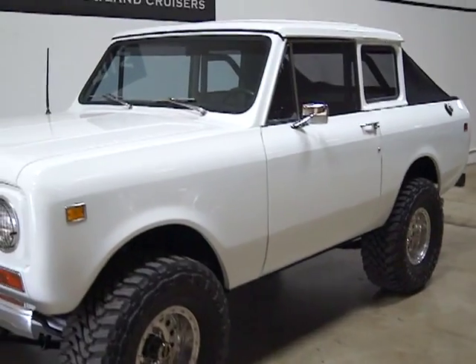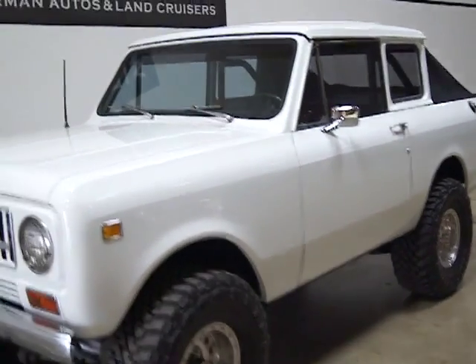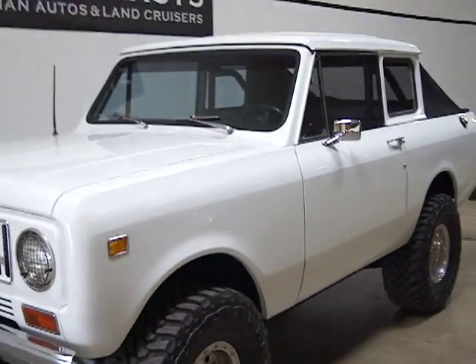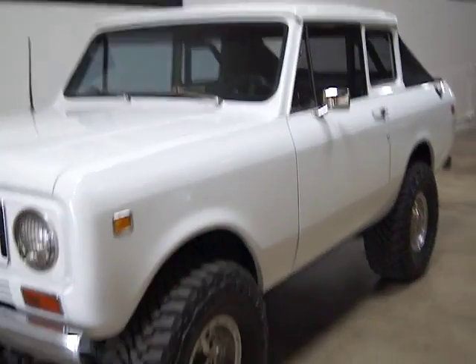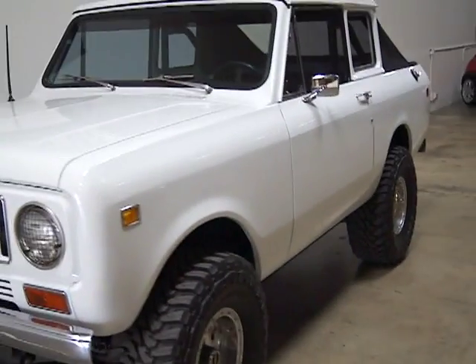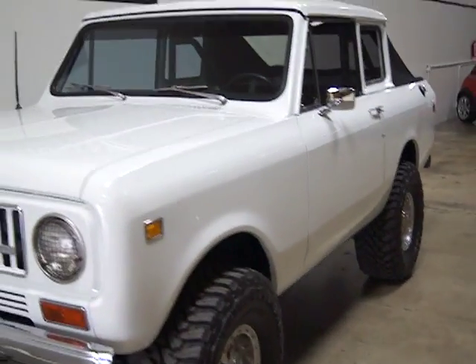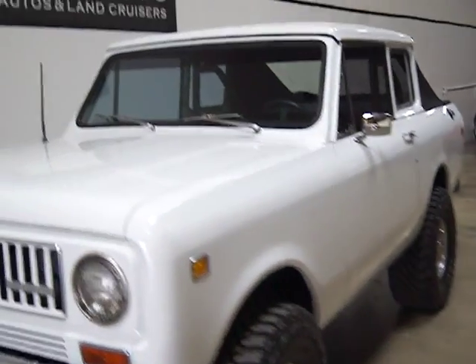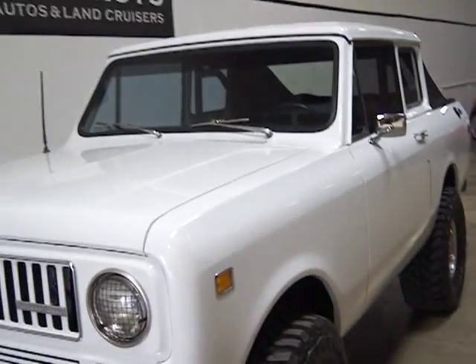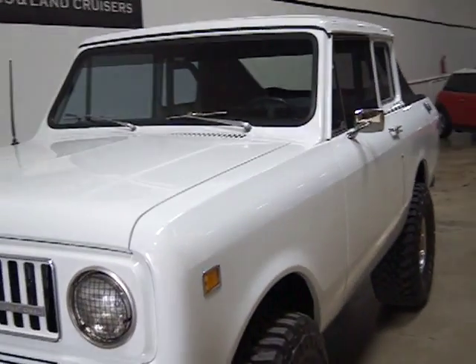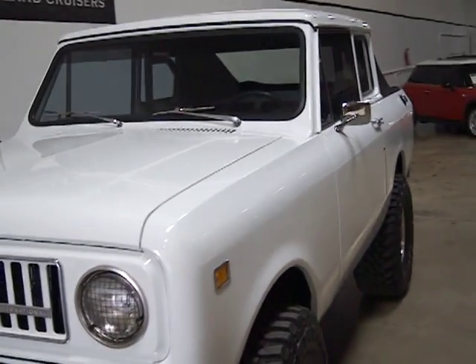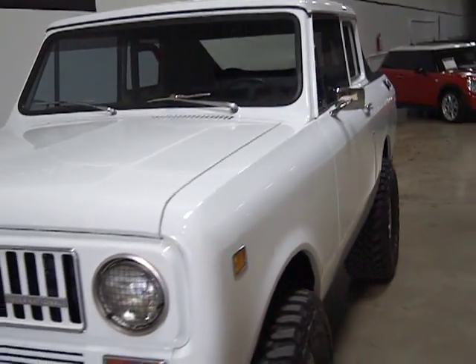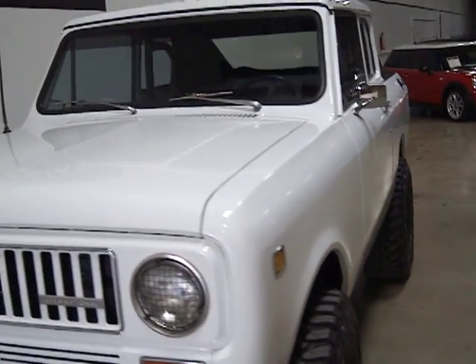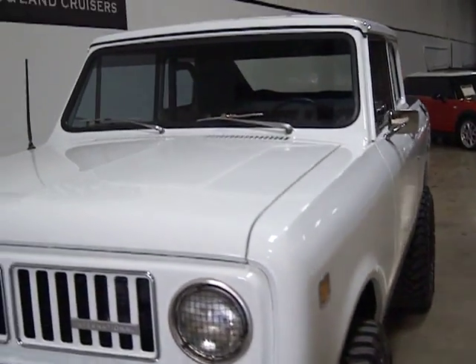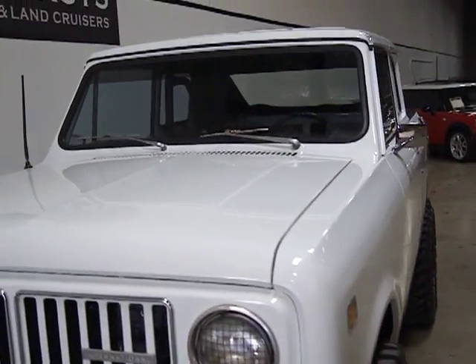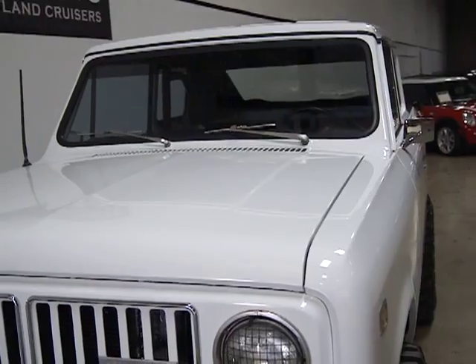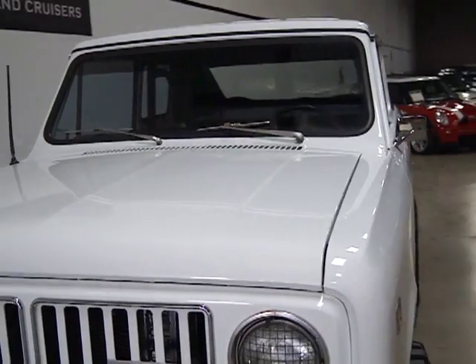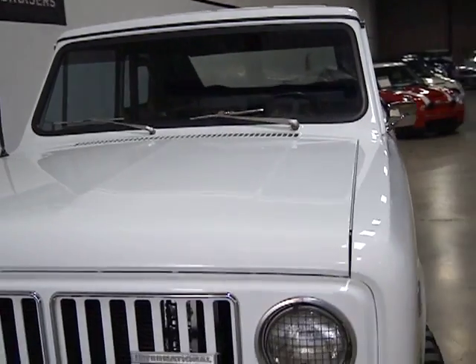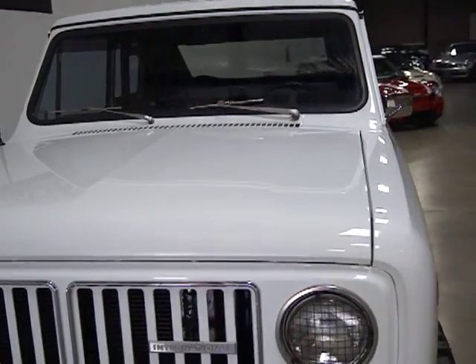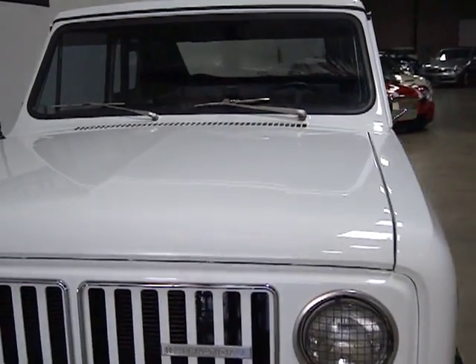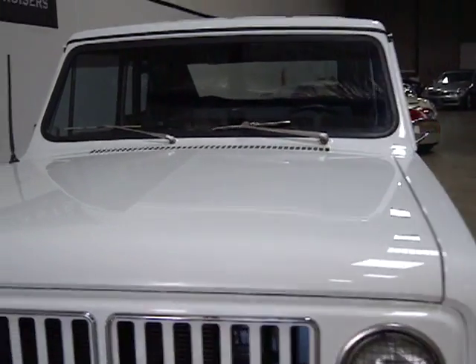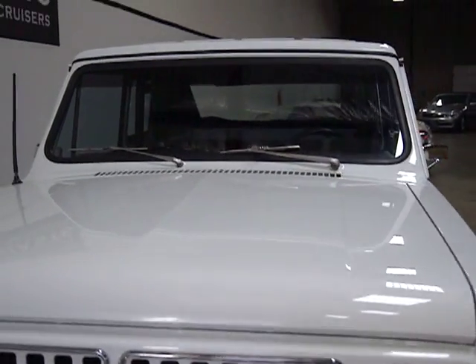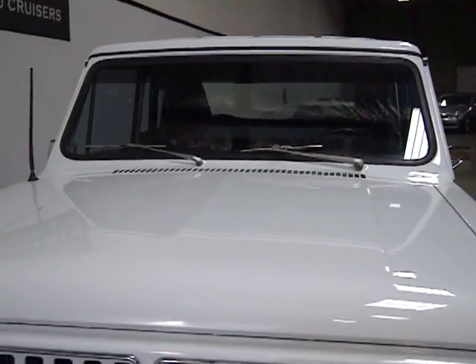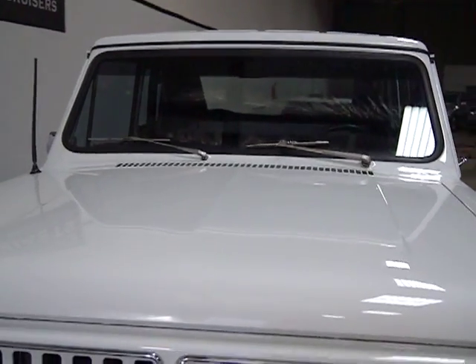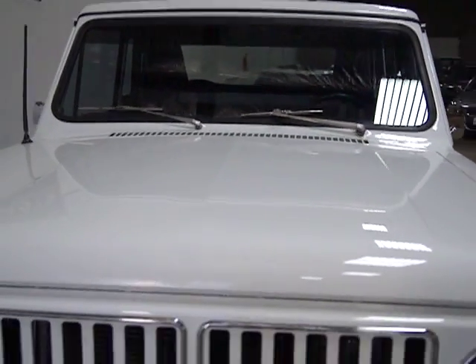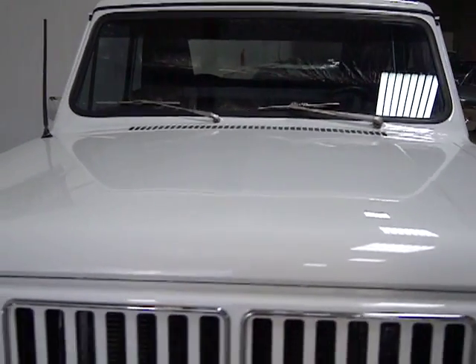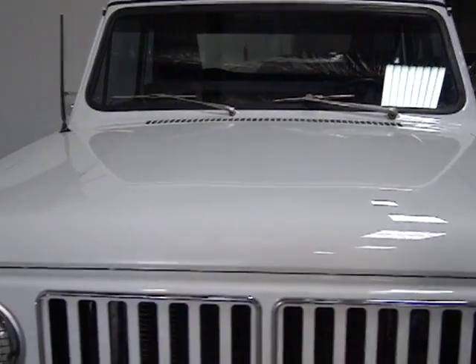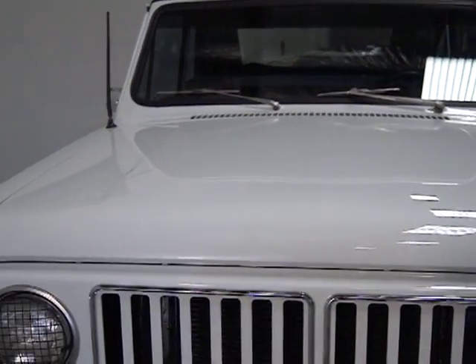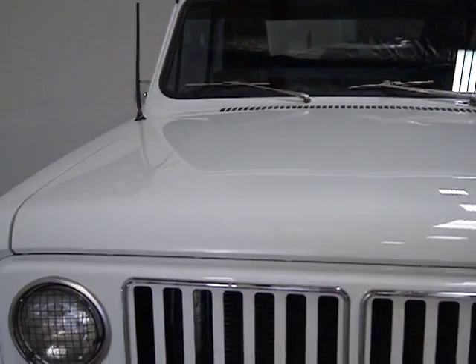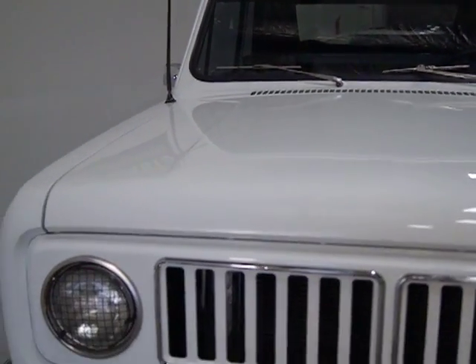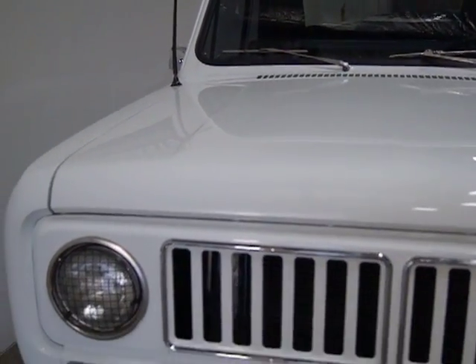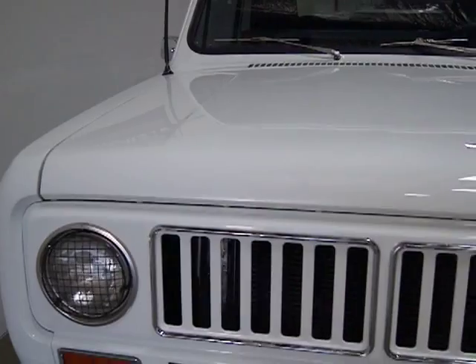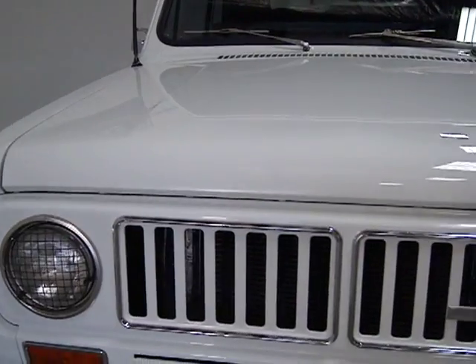It's been completely customized. It was sanded down to the primer and completely repainted — the body and paint are perfect.